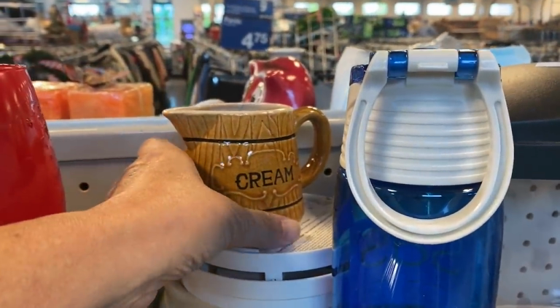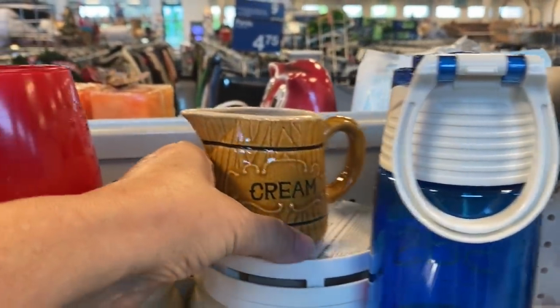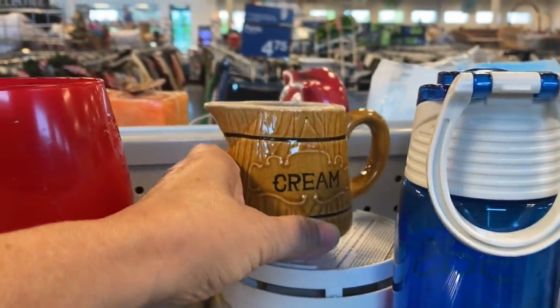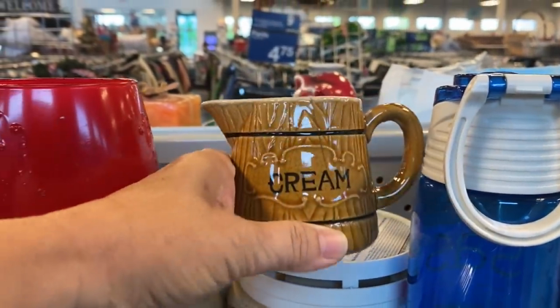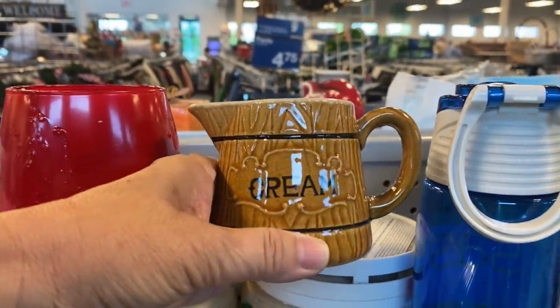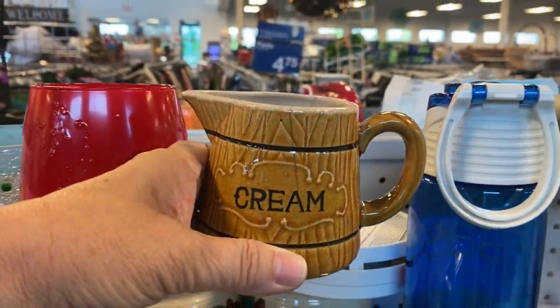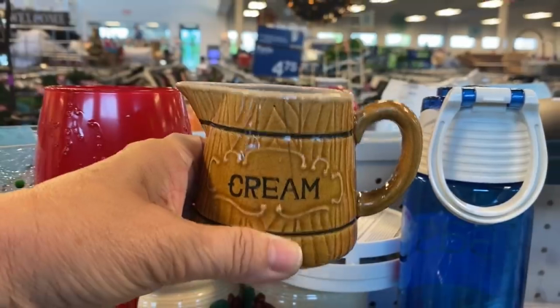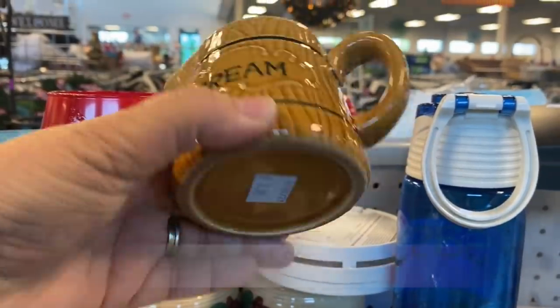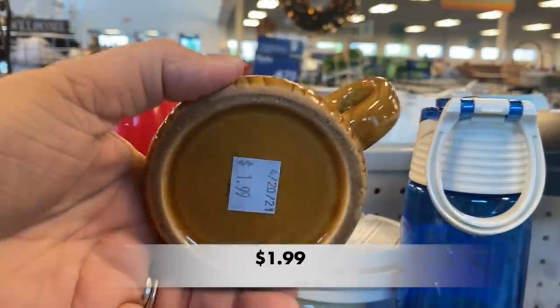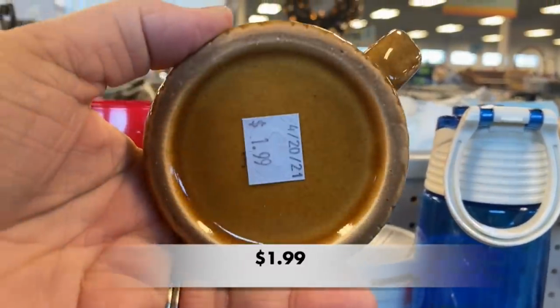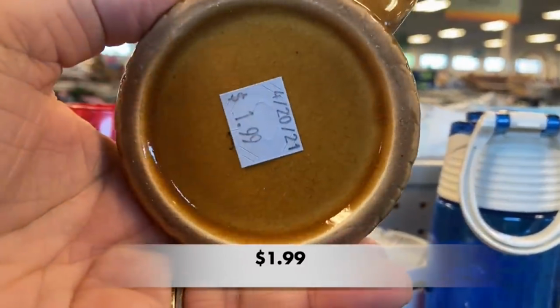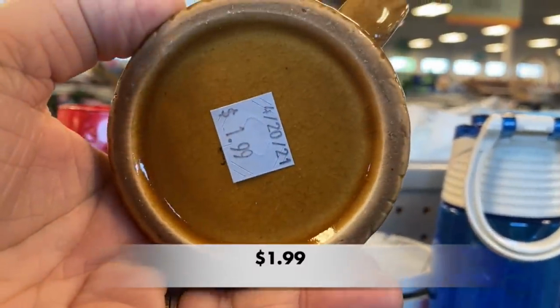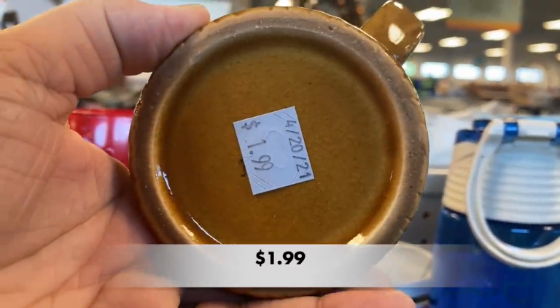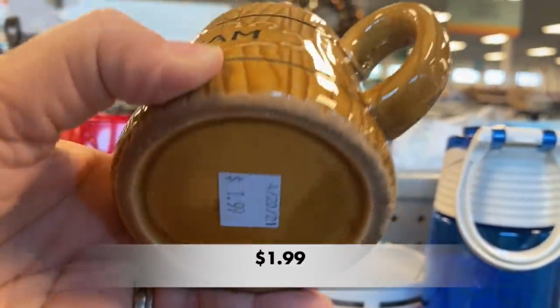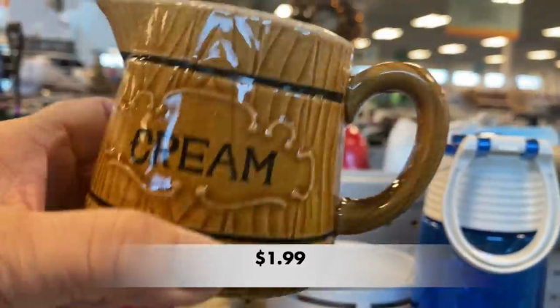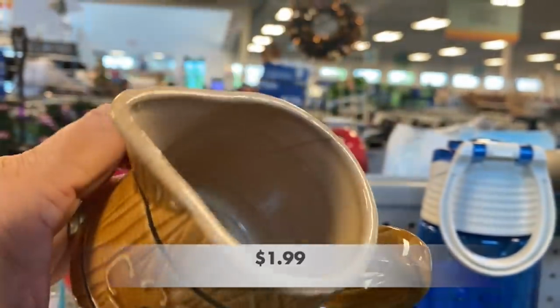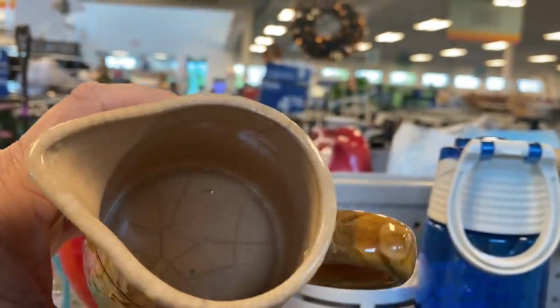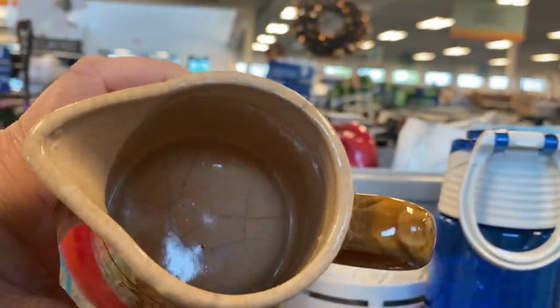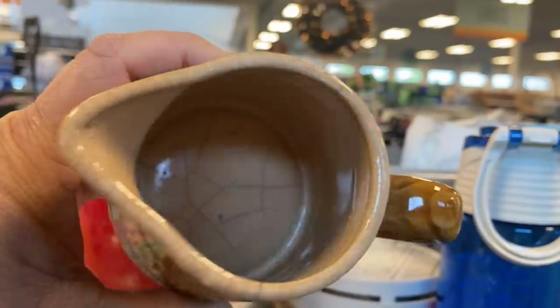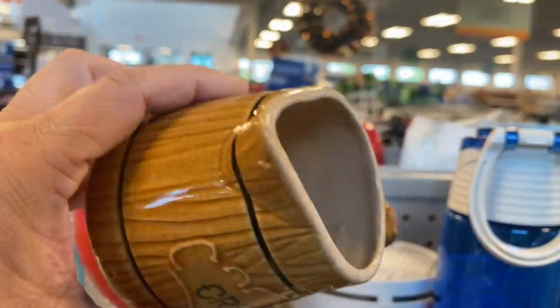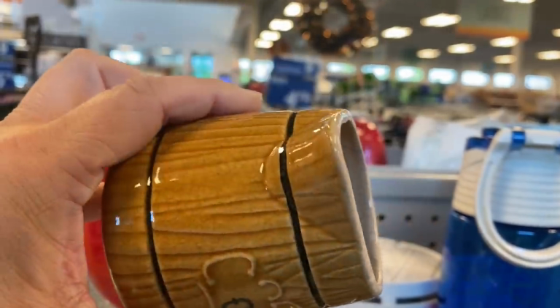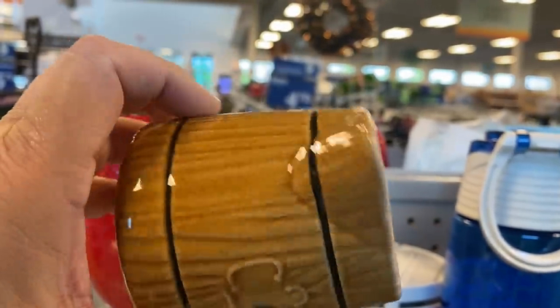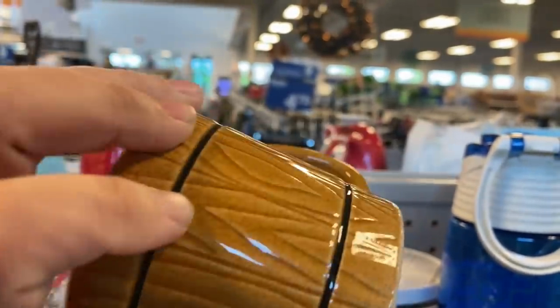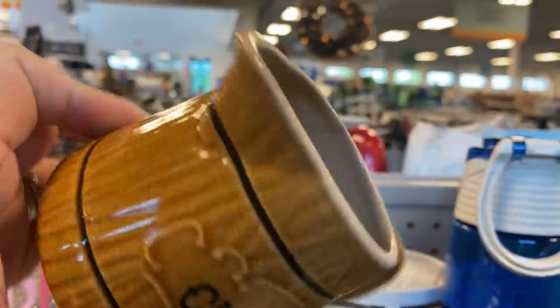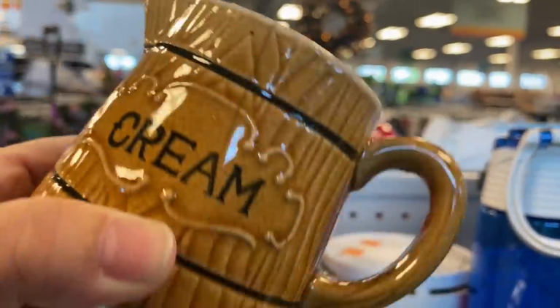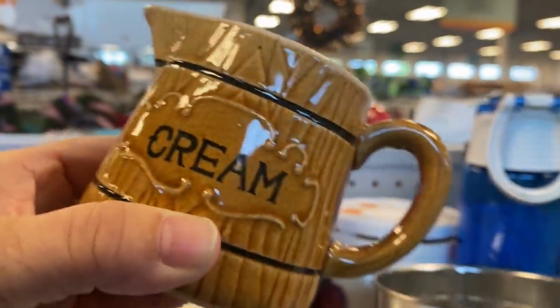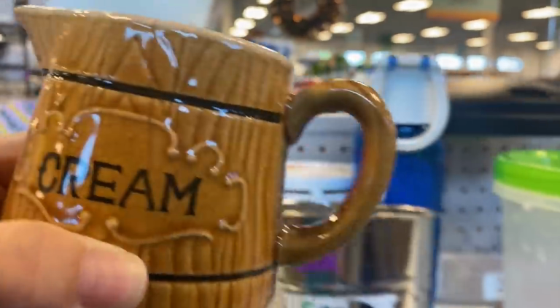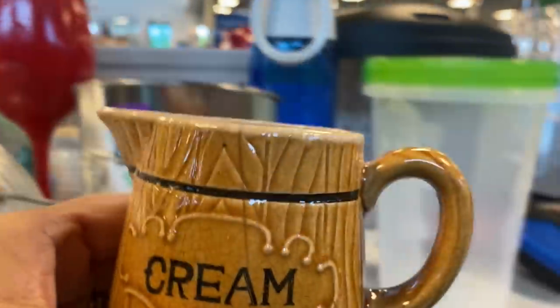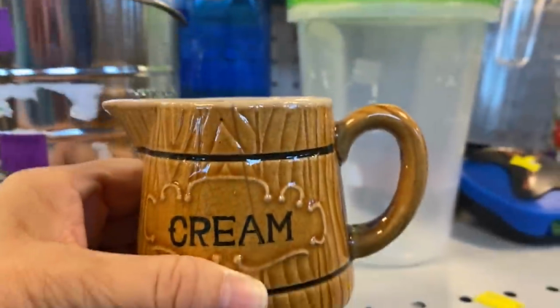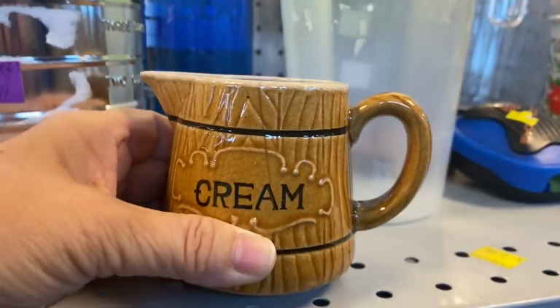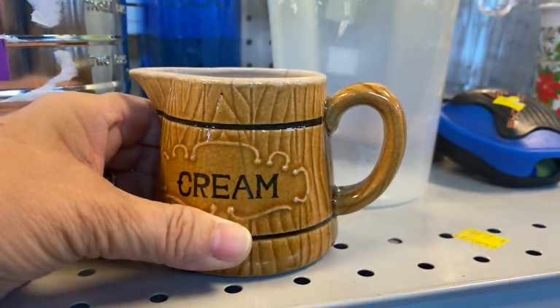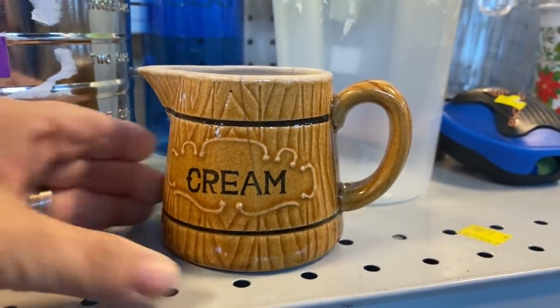This creamer looks like a wooden barrel. It is made by Royal Sealy. It had a huge crack, and it's not considered to have much of a profit margin, so I left this one on the shelf.